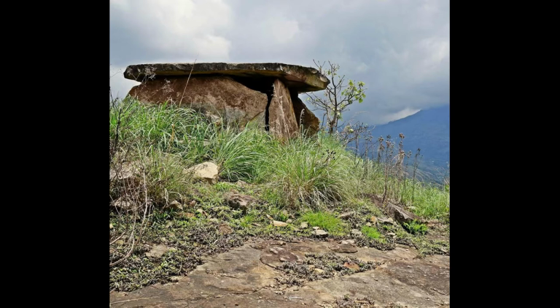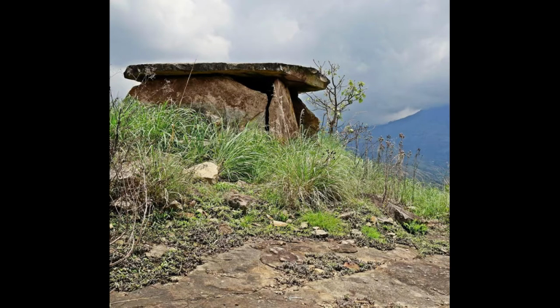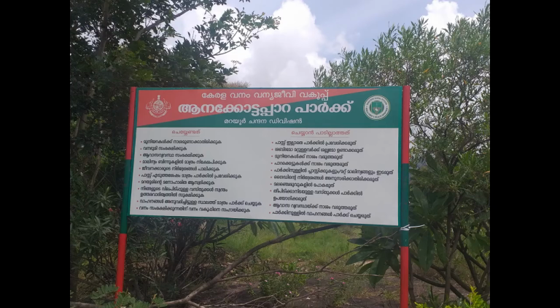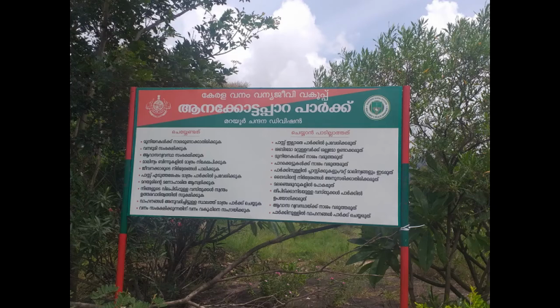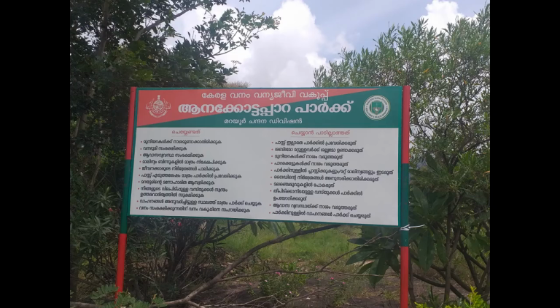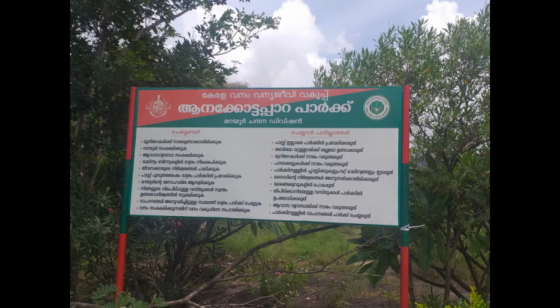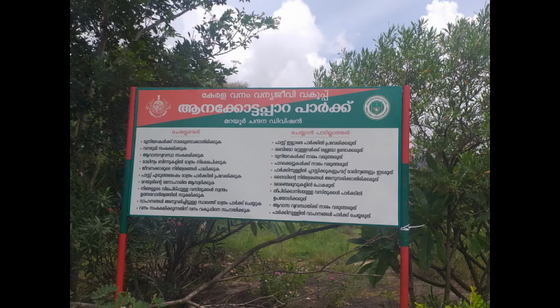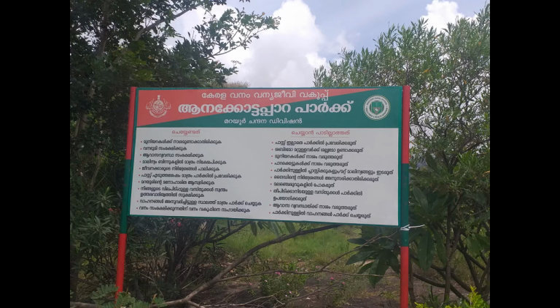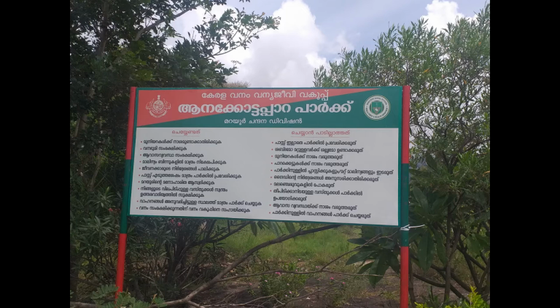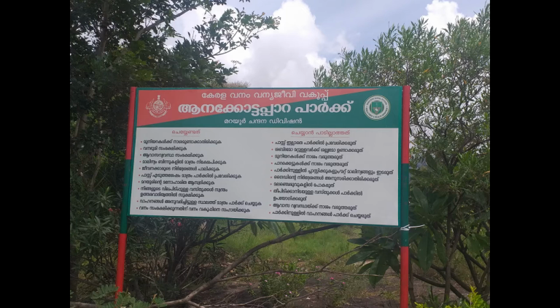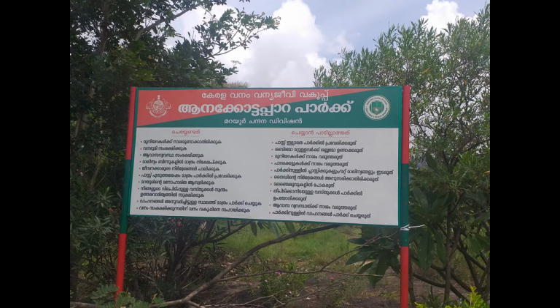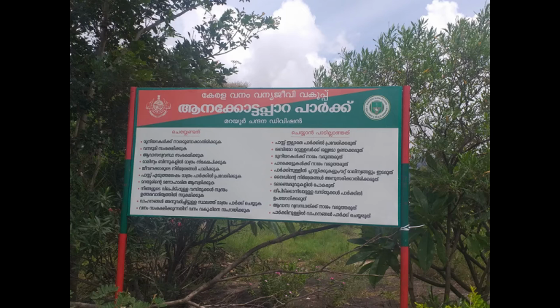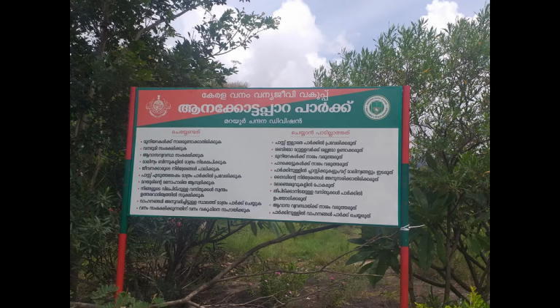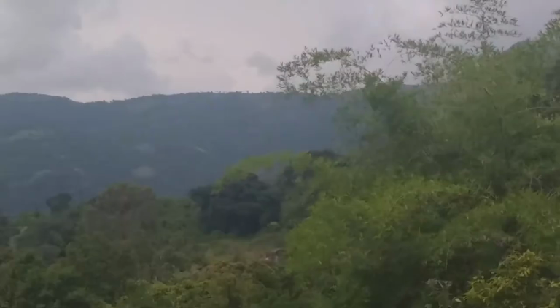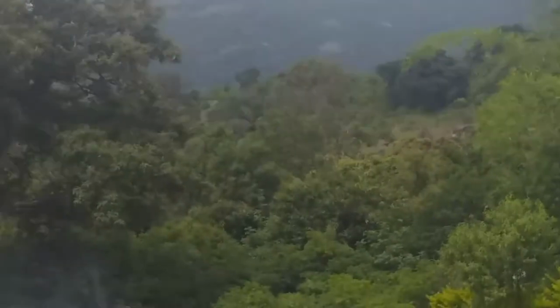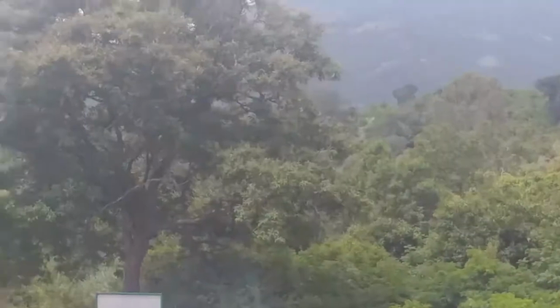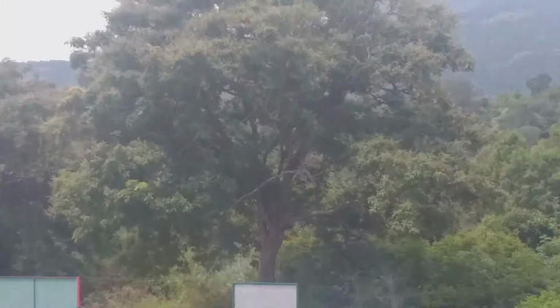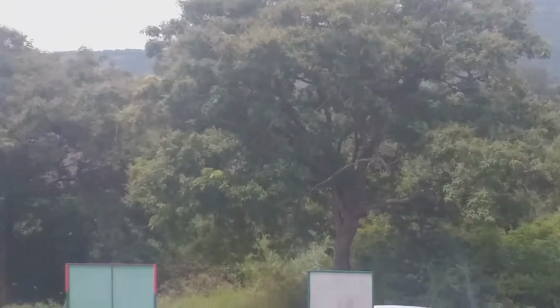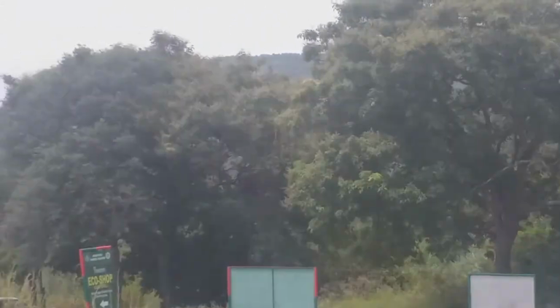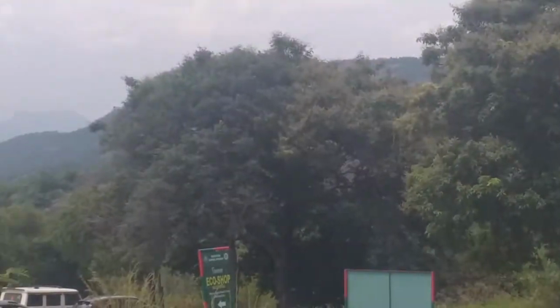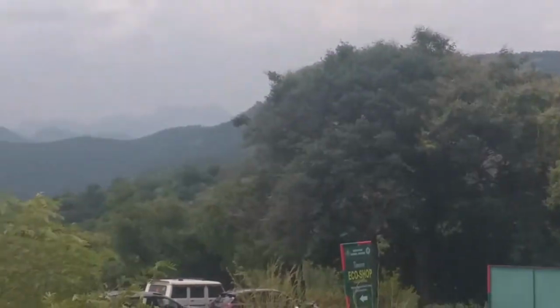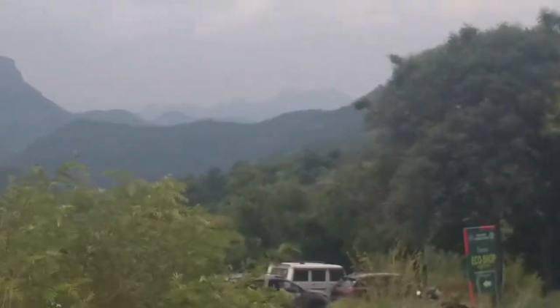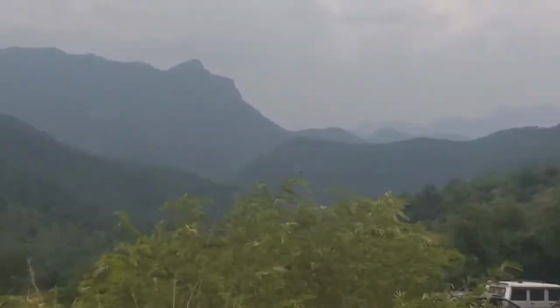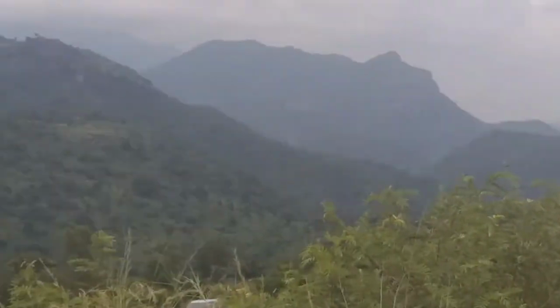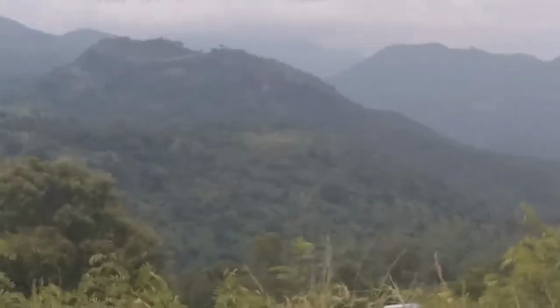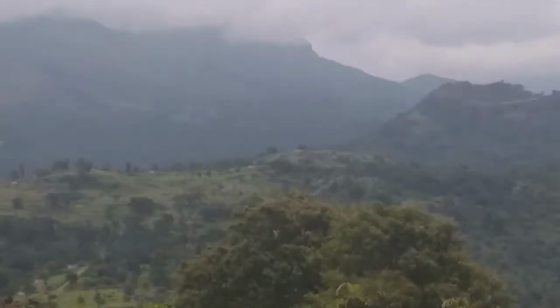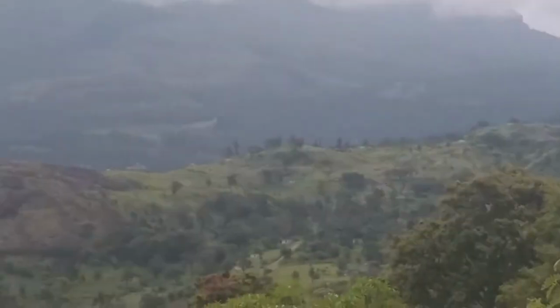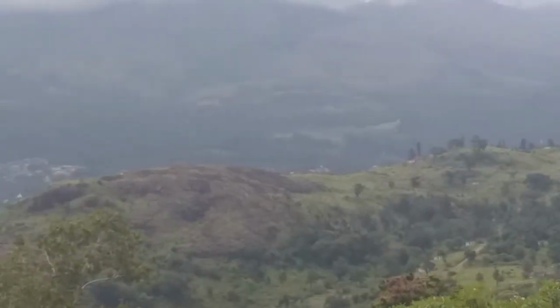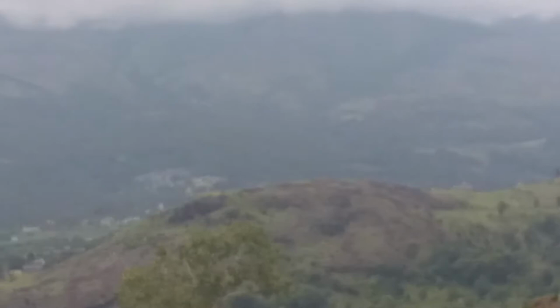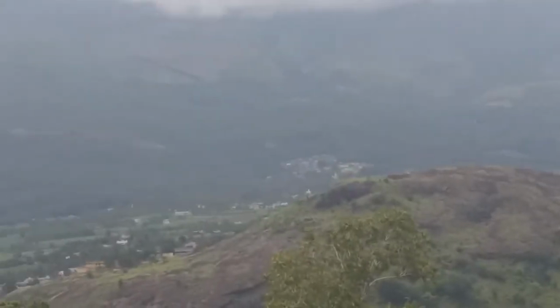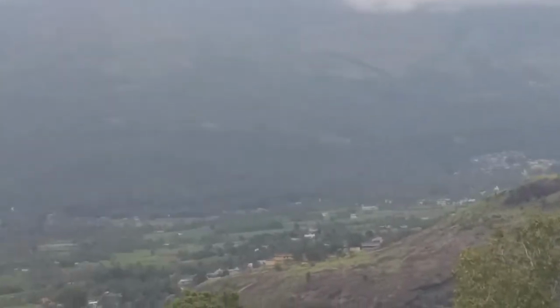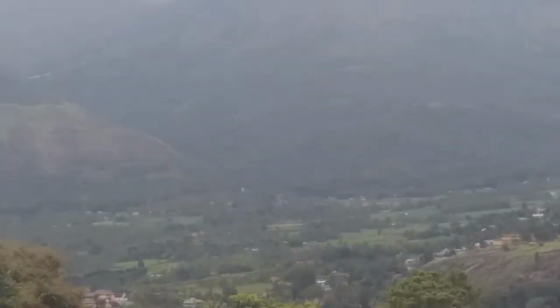Anakottapara near Kovilkadavu is a good place to see these dolmens or Marayur Muniaras. The place is on the way to Kanthalur and about 4 kilometers from Marayur town. It is atop a hill and also offers a great view of the nearby places.